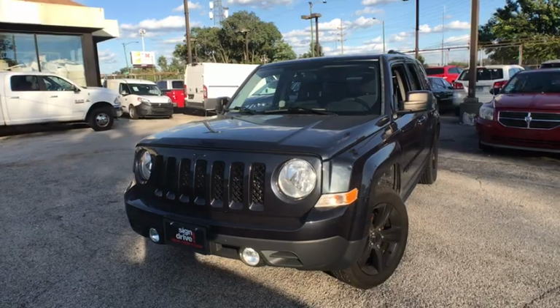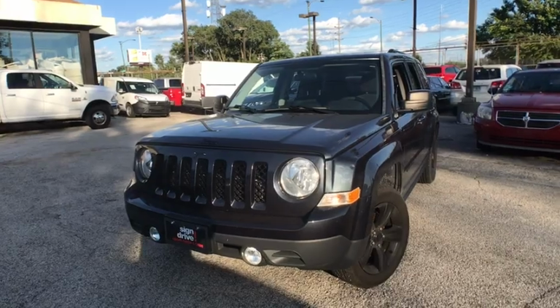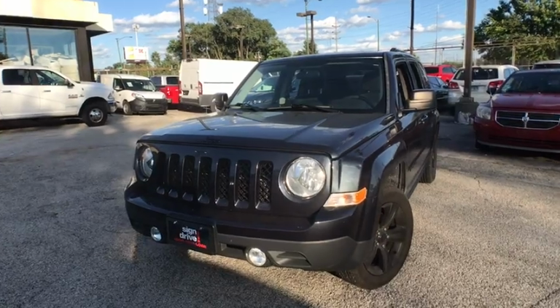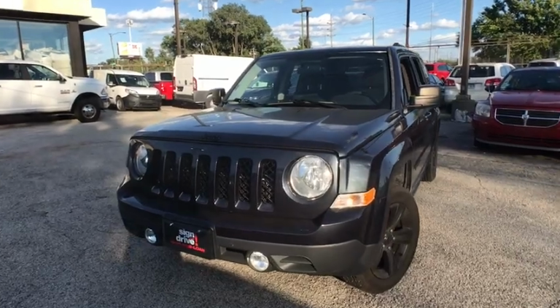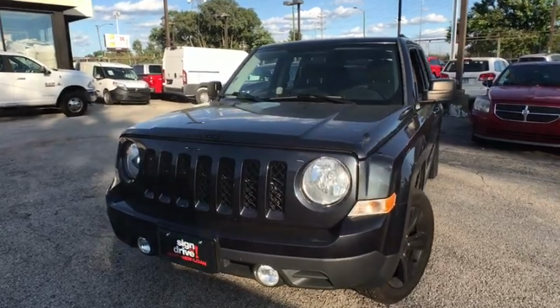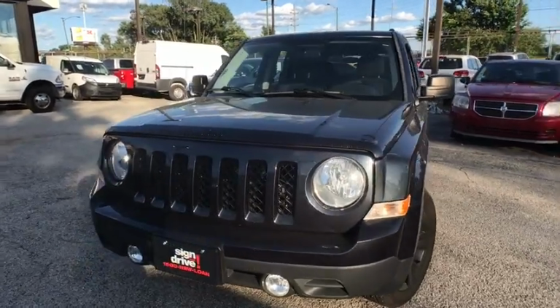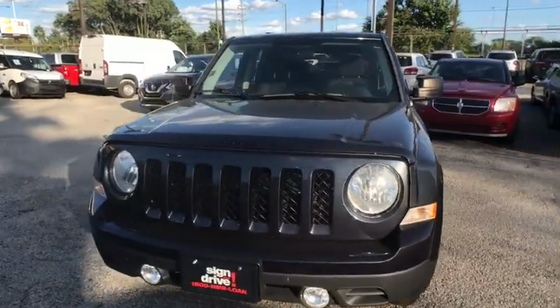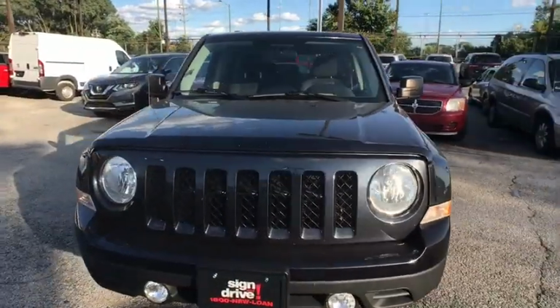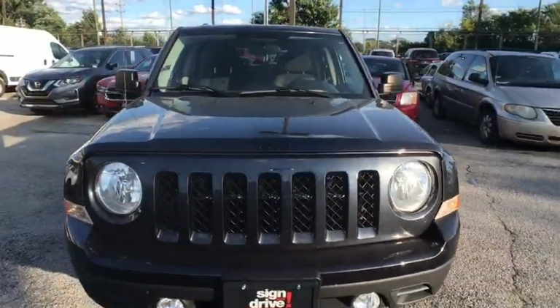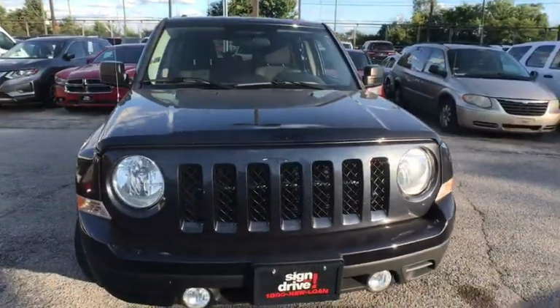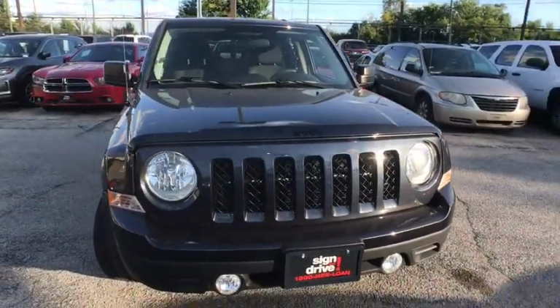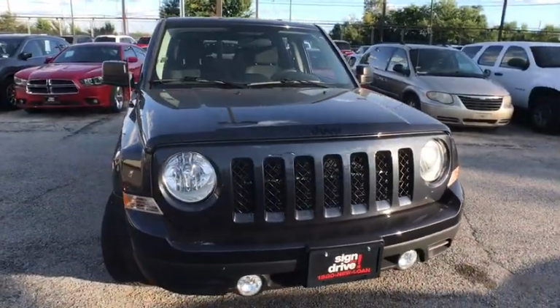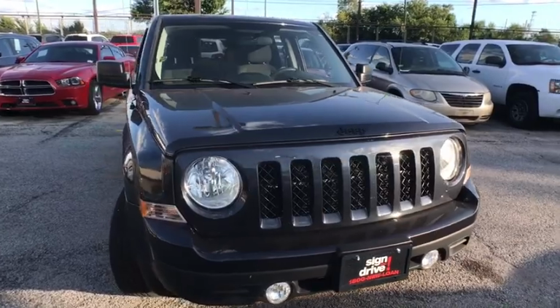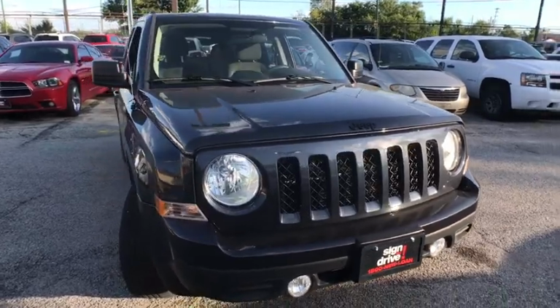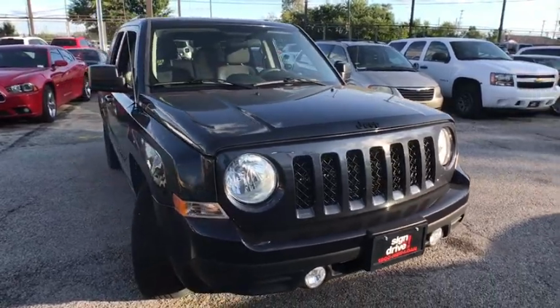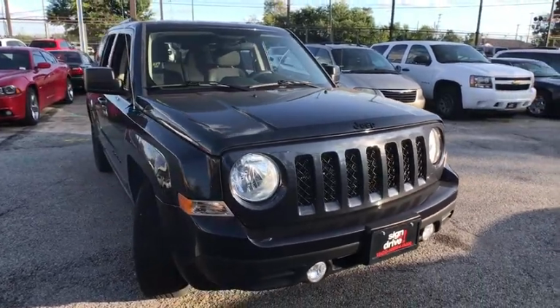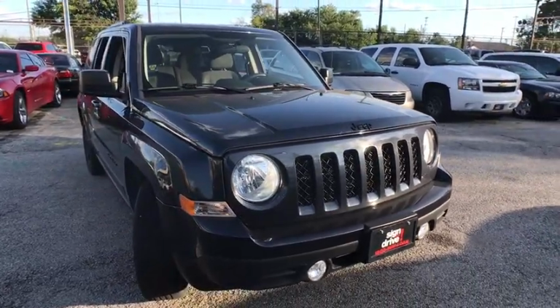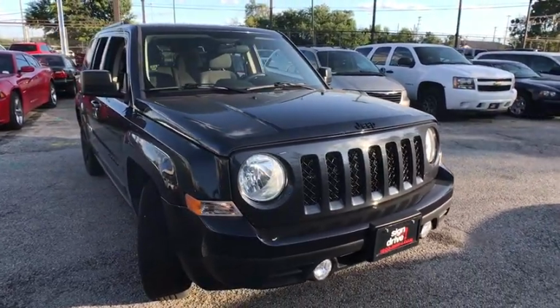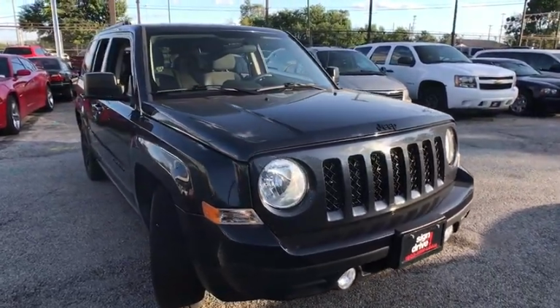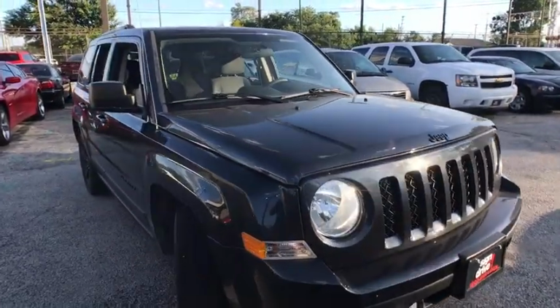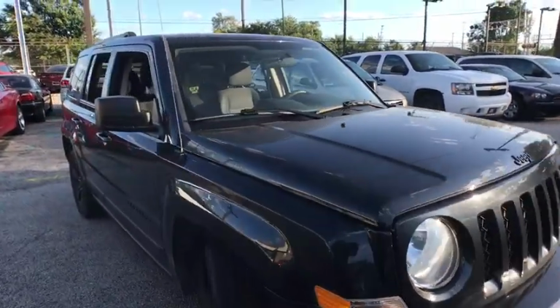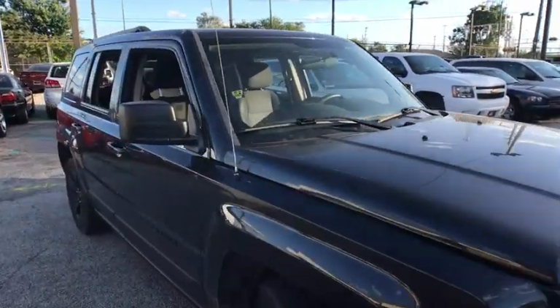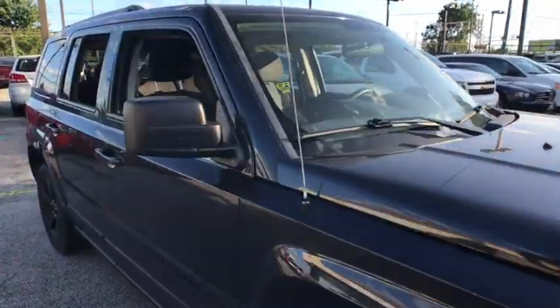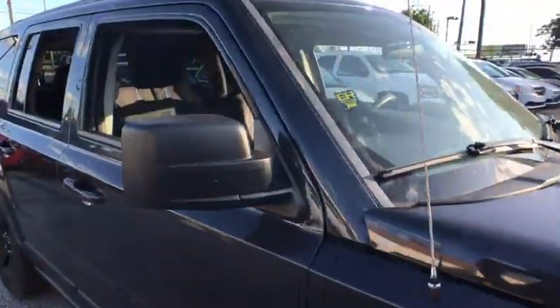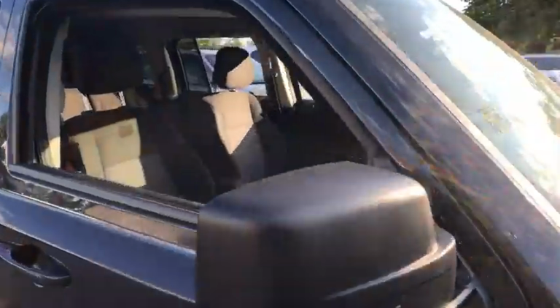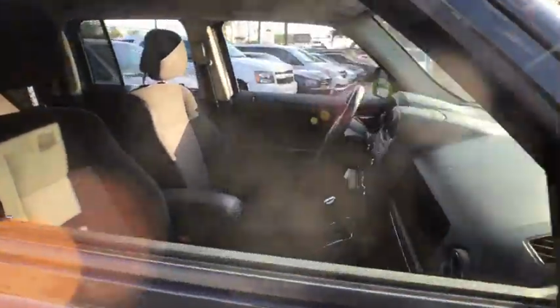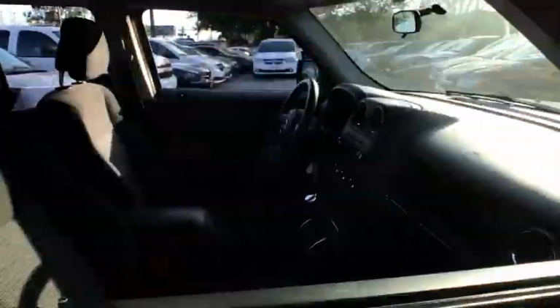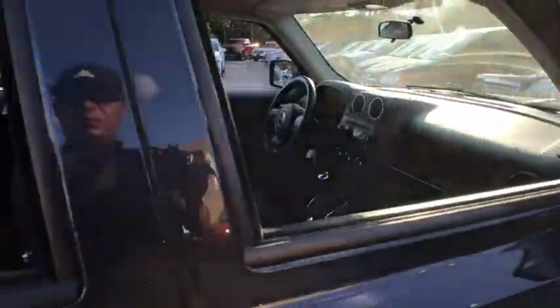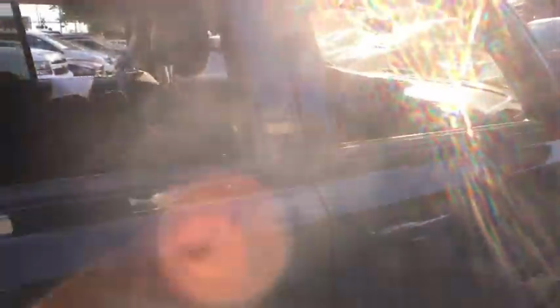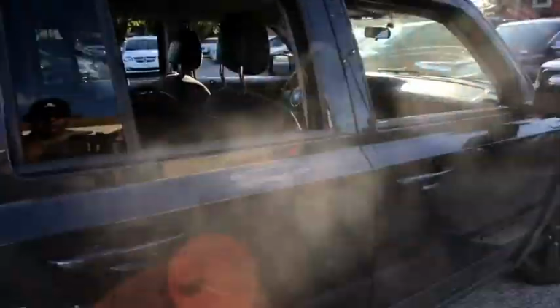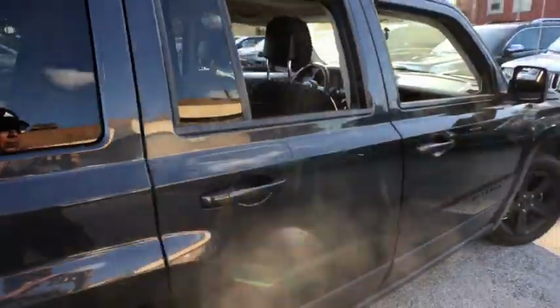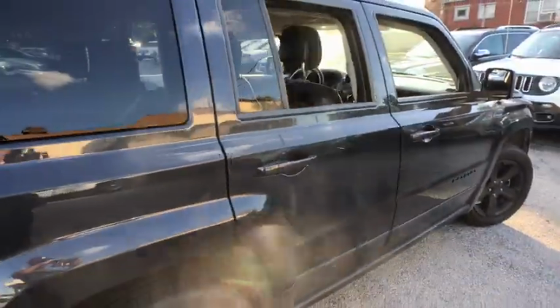We are pleased to show you the 2015 Jeep Patriot. The Jeep Patriot is unmistakably a Jeep. It looks like a cross between a Jeep Liberty and Jeep Compass, or maybe a three-quarter scale version of the big Jeep Commander.